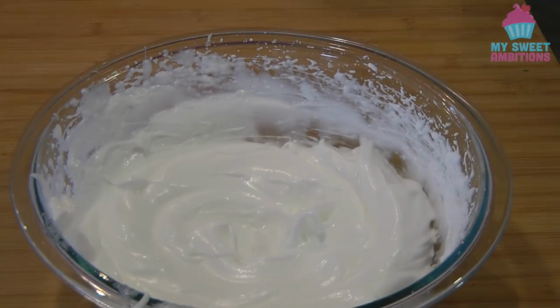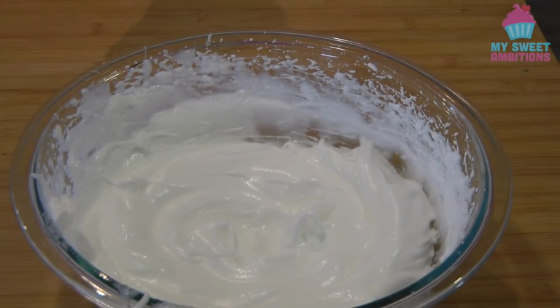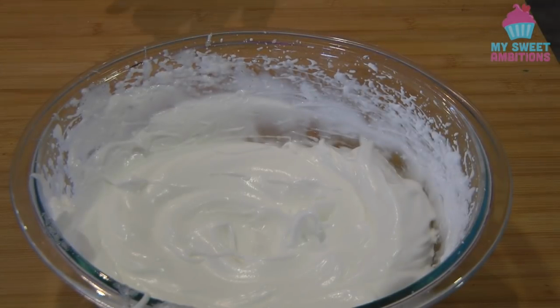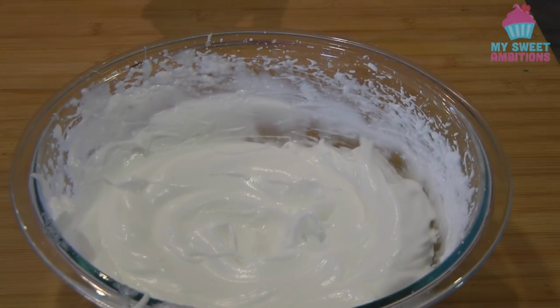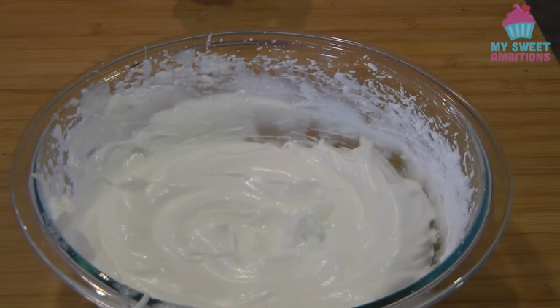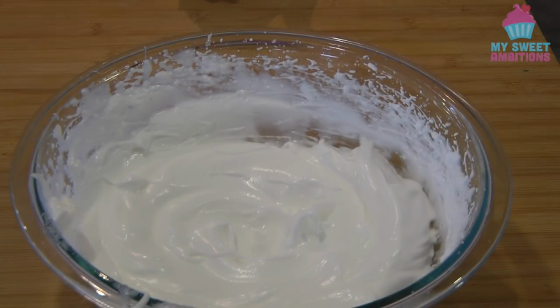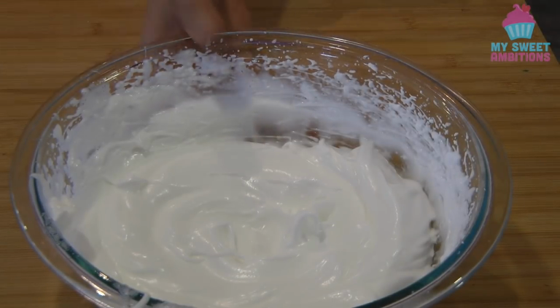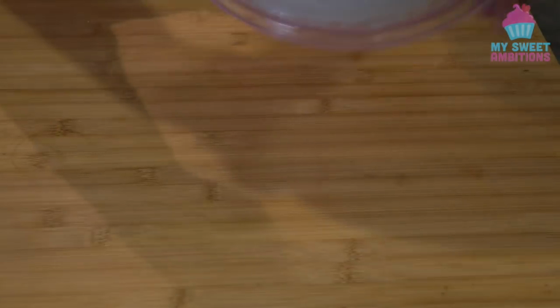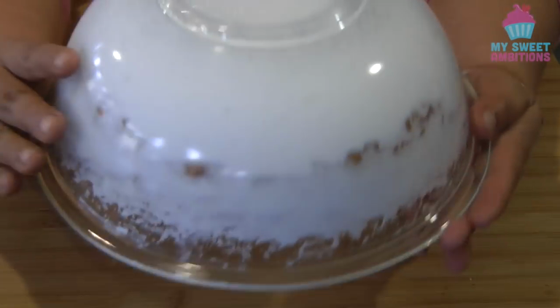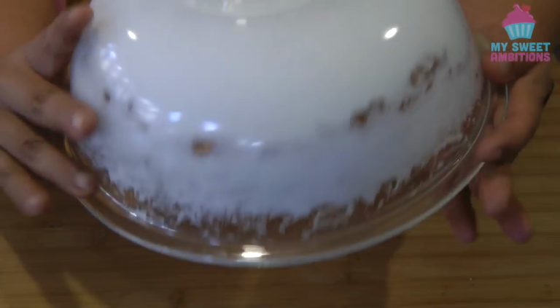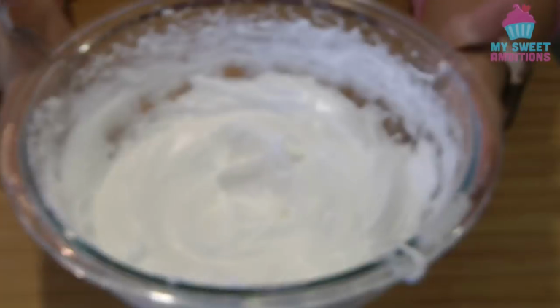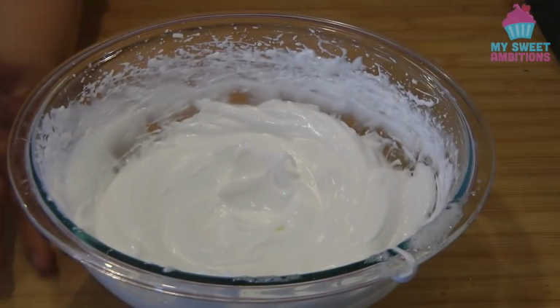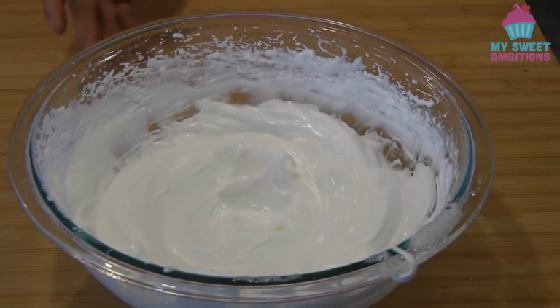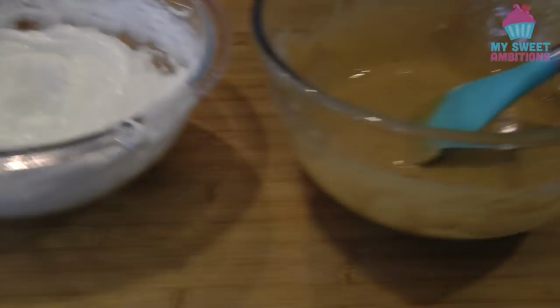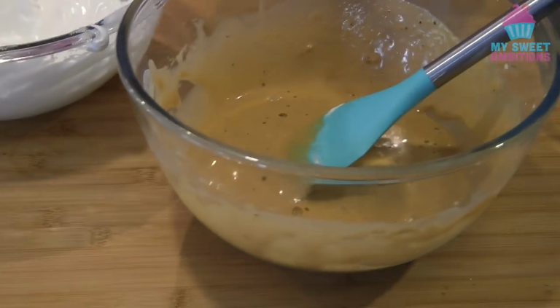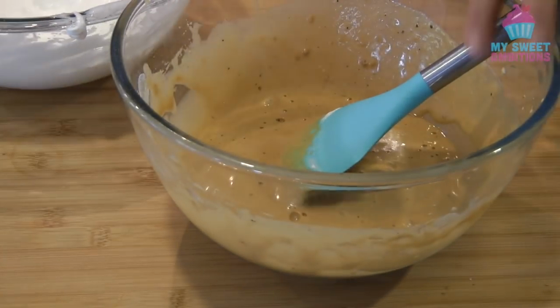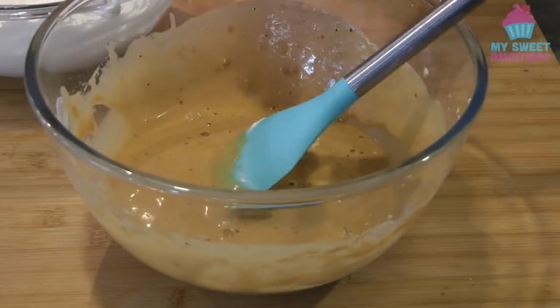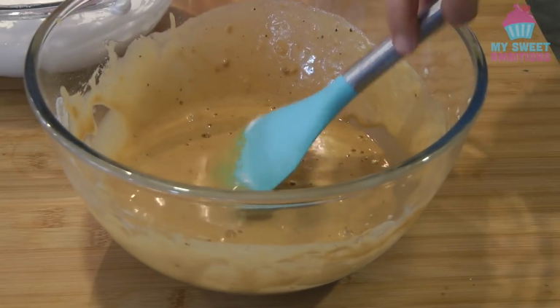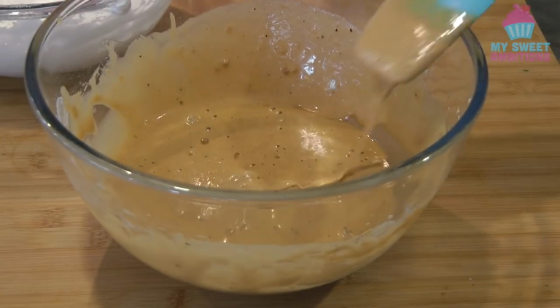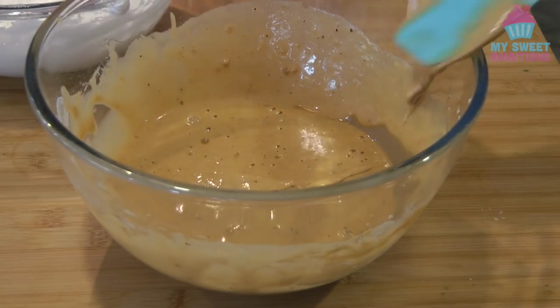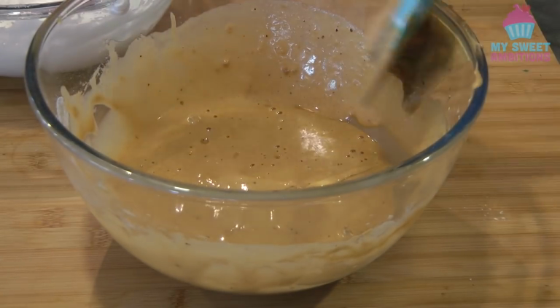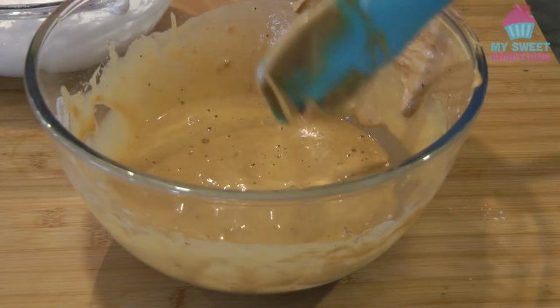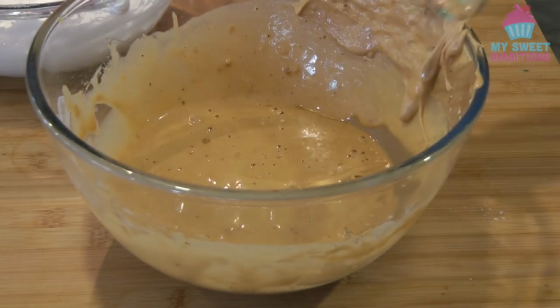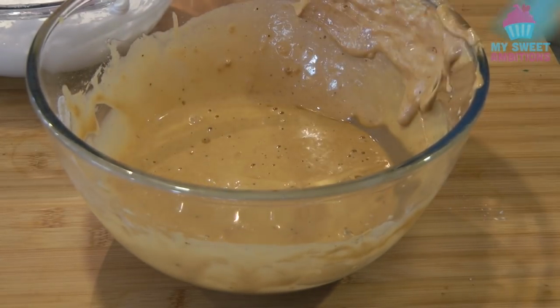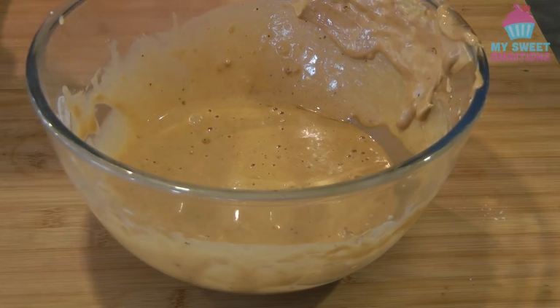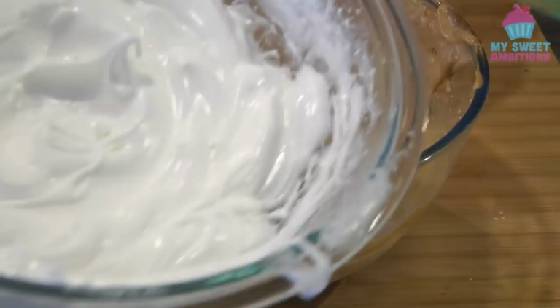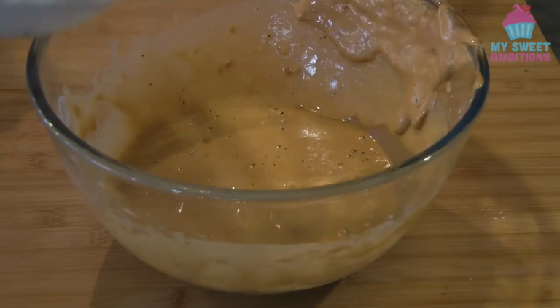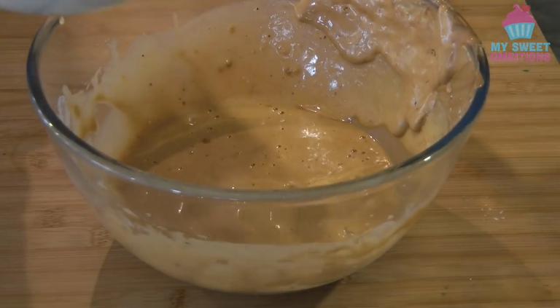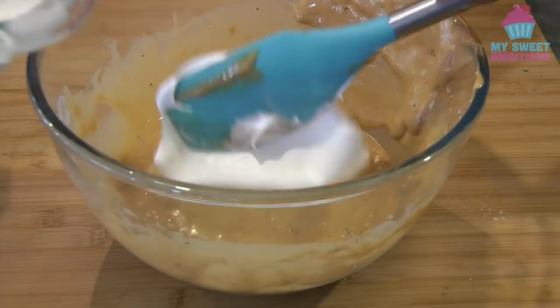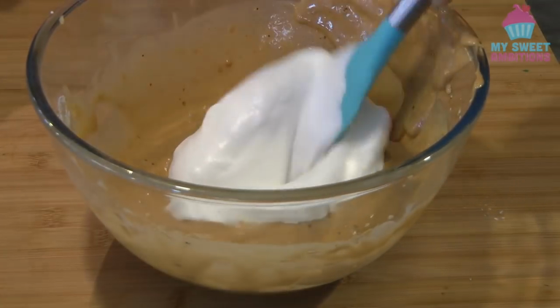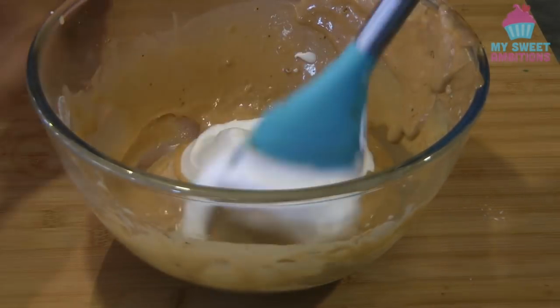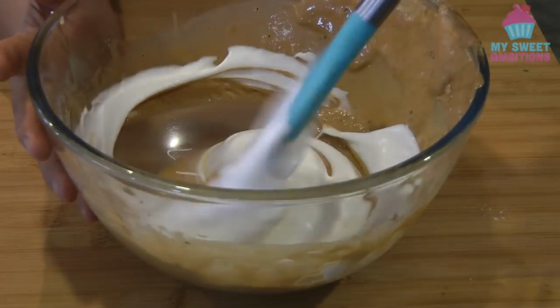We're gonna combine the meringue and the mocha batter in three additions using the folding method again.